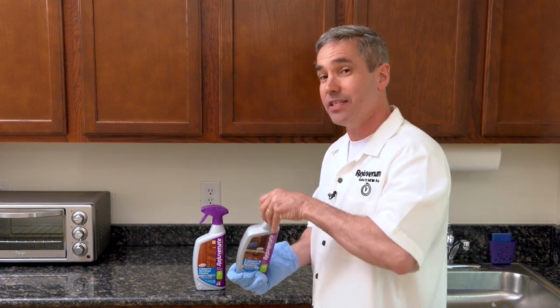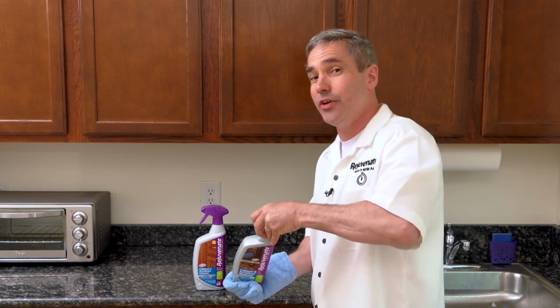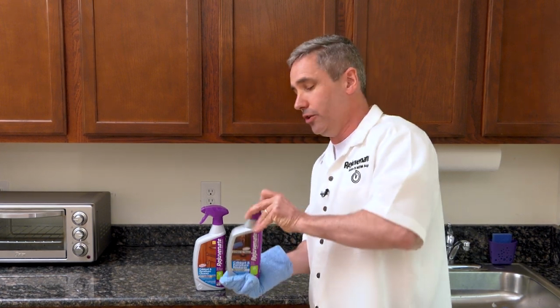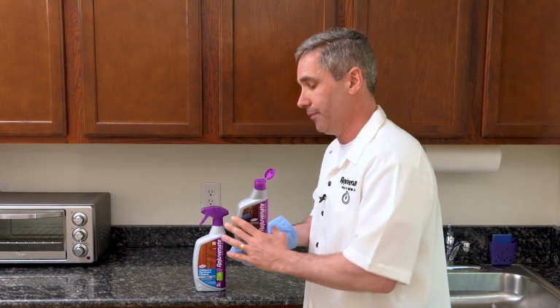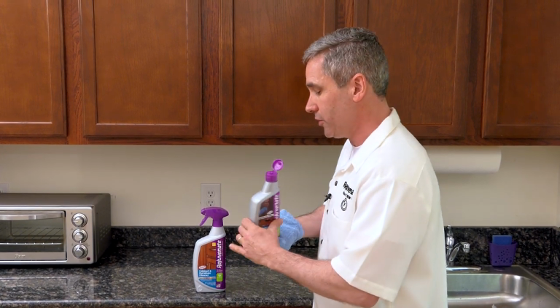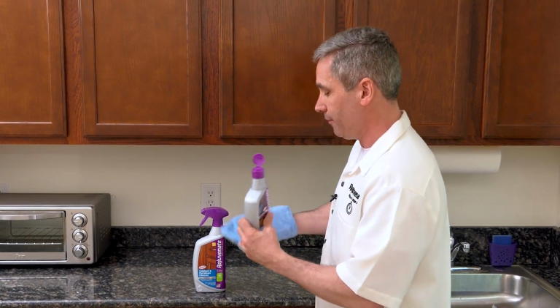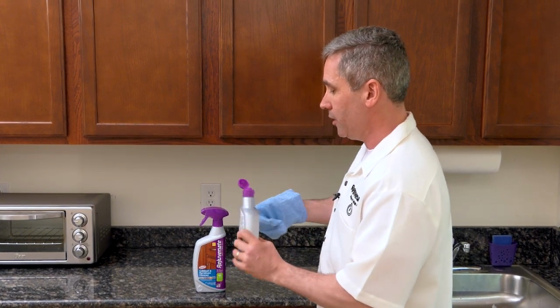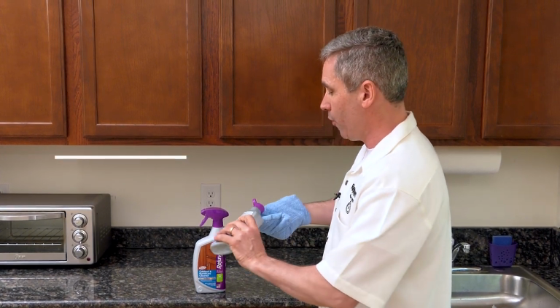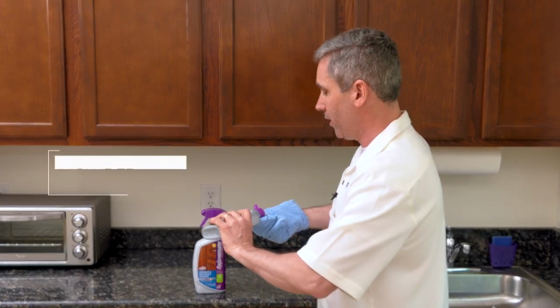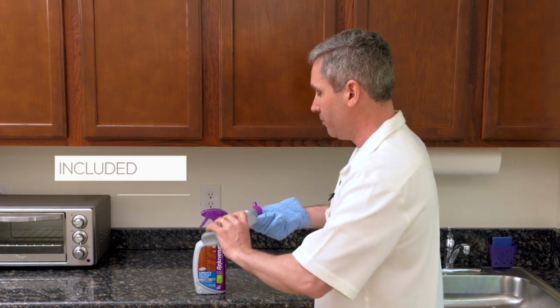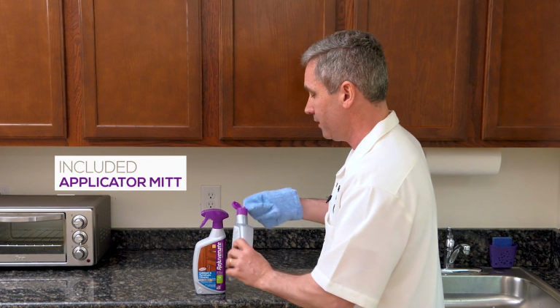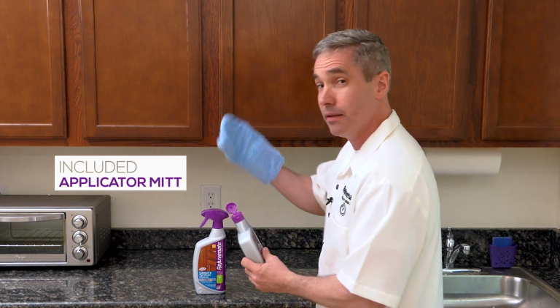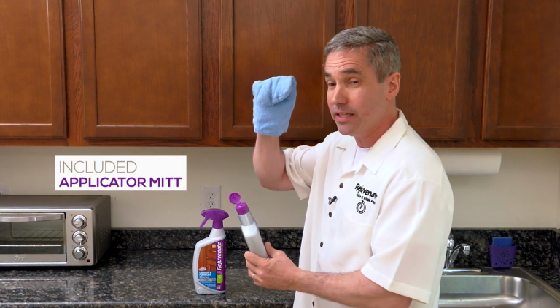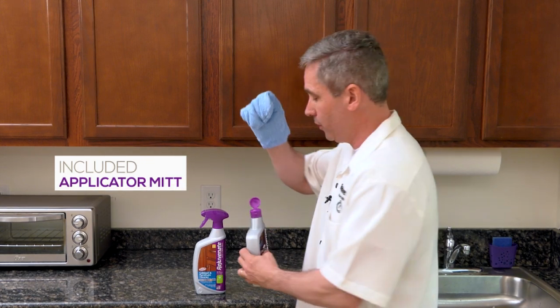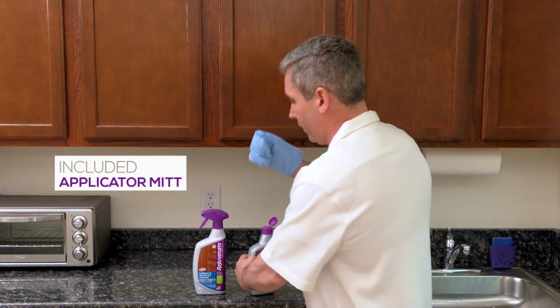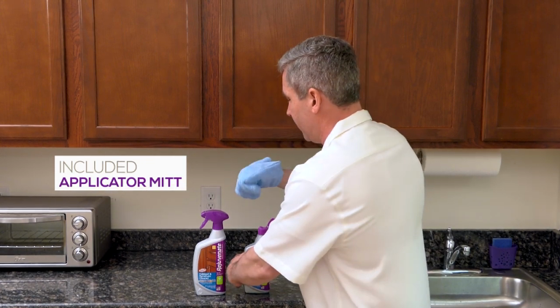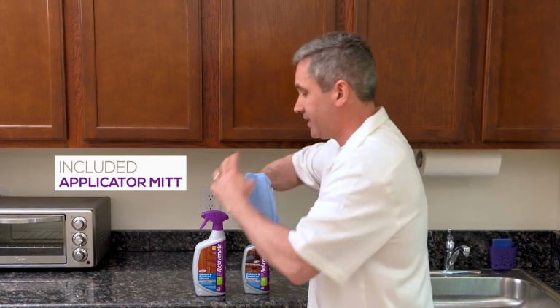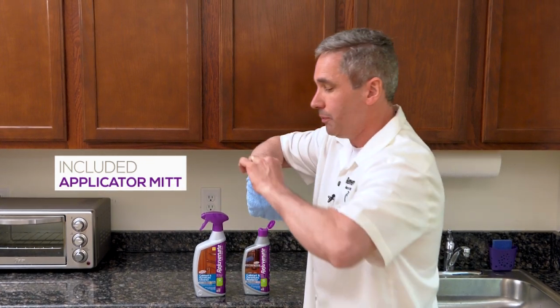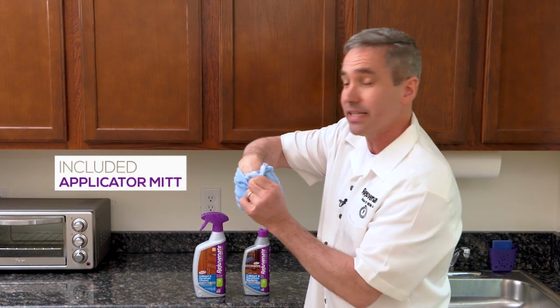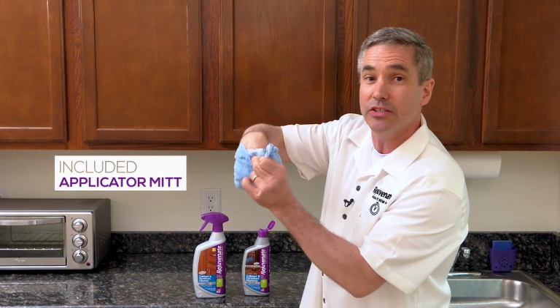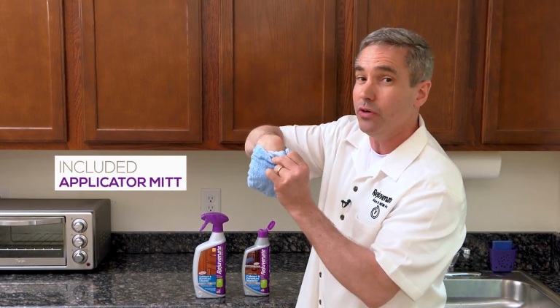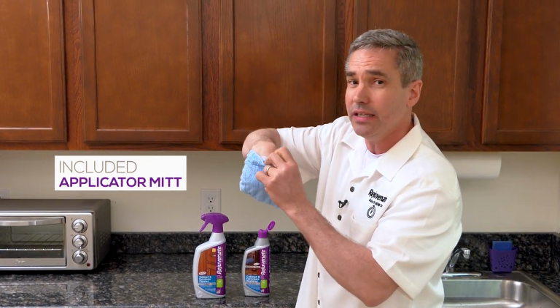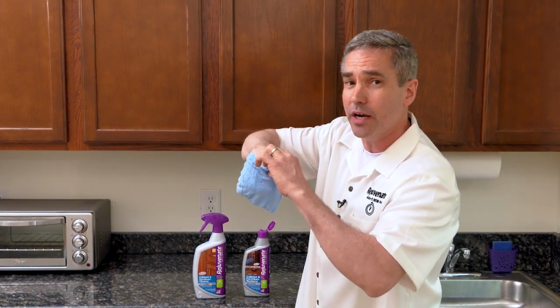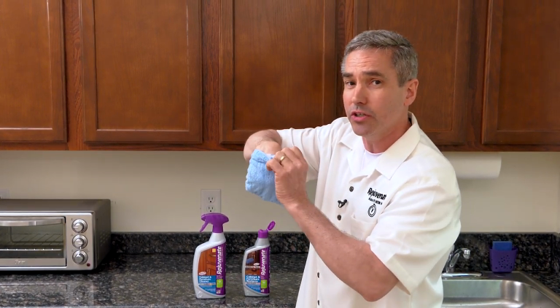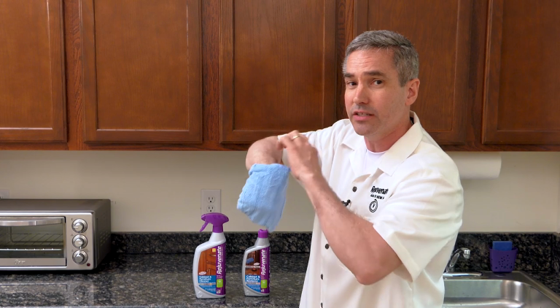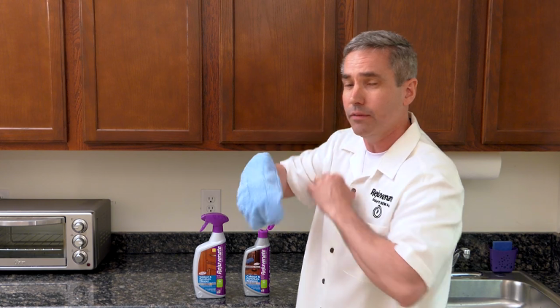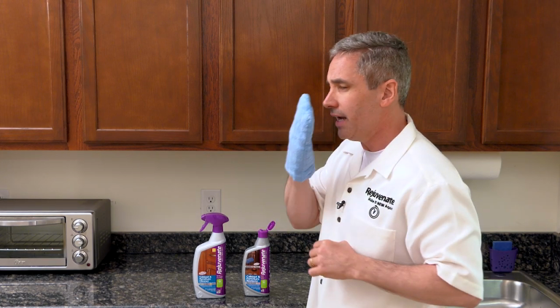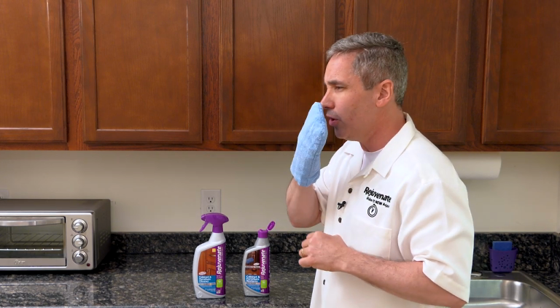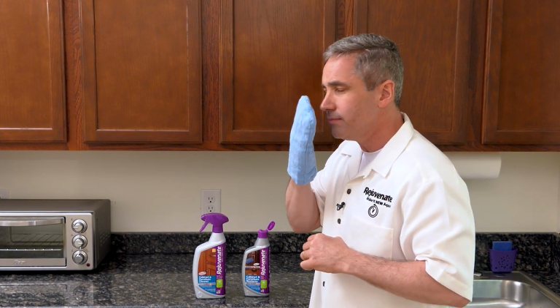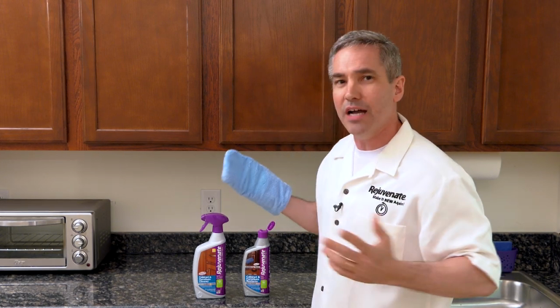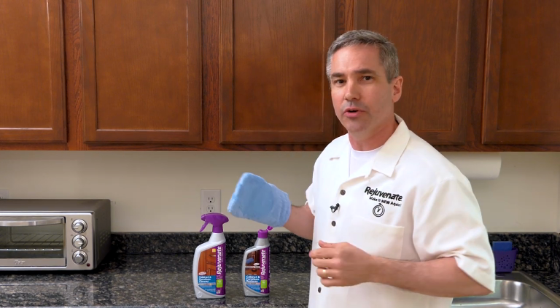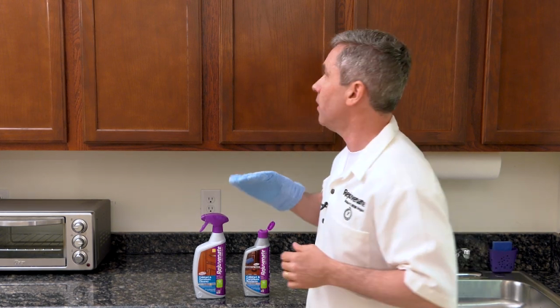So let's show you how to use it. First off, just pour a little bit onto your mitt. The mitt's included with it. It's actually plastic lined too, so you don't get any of this product on your hands at all.